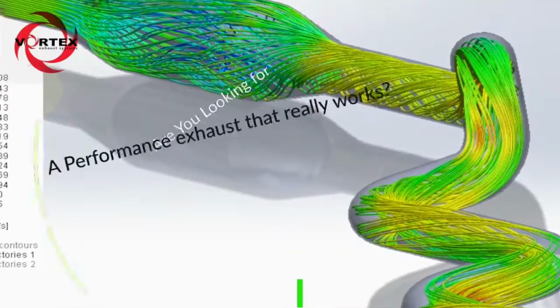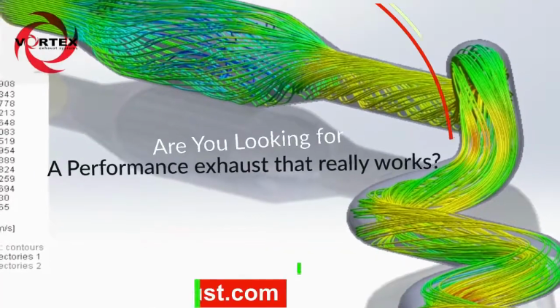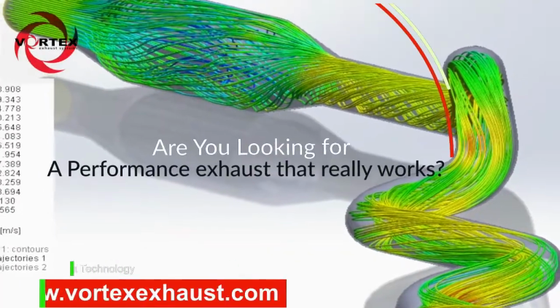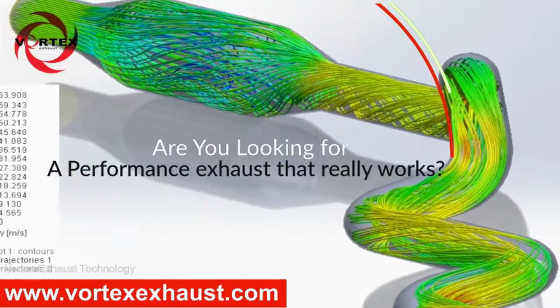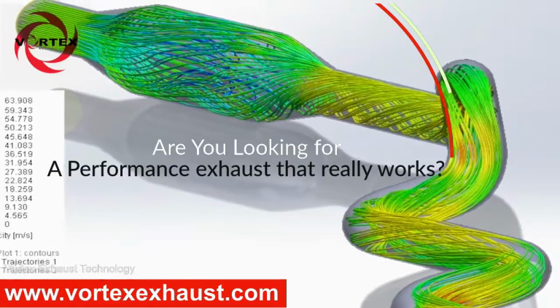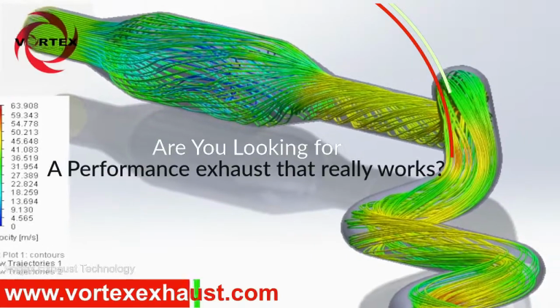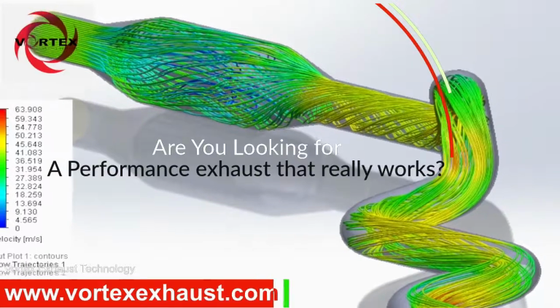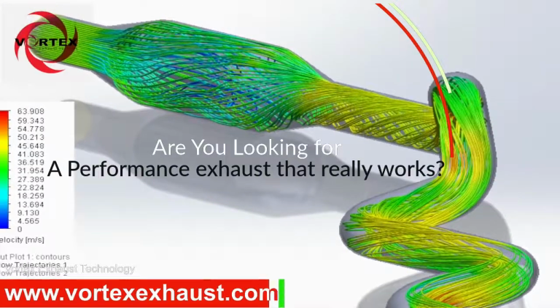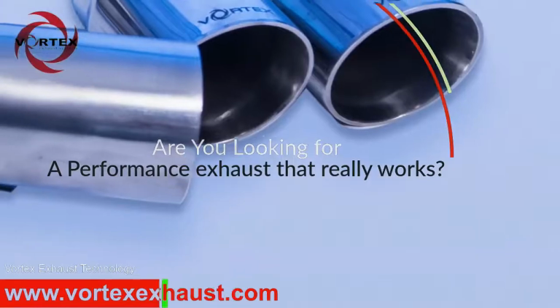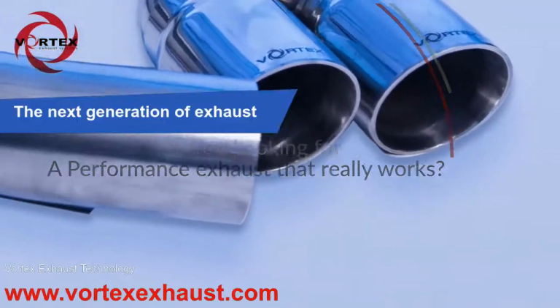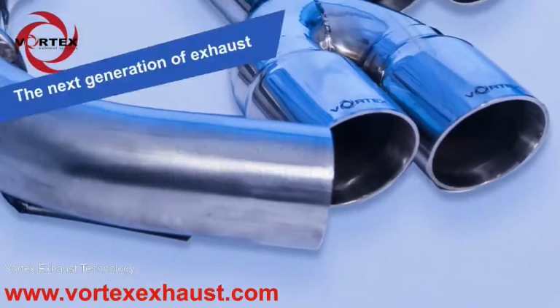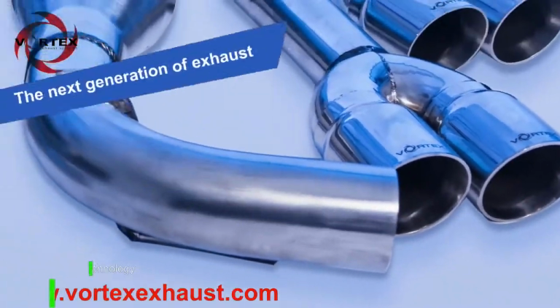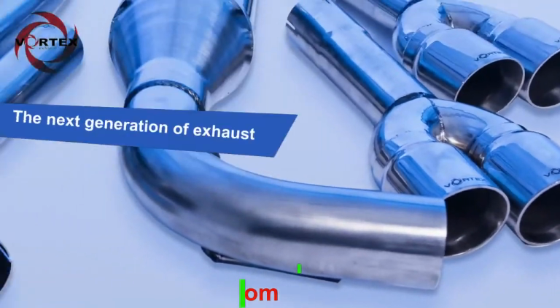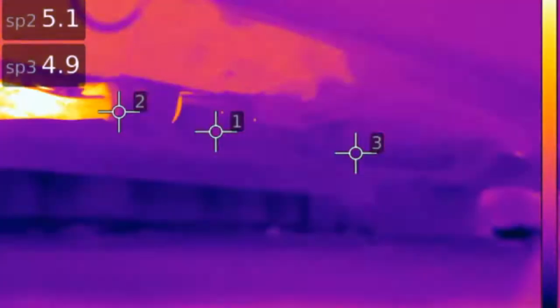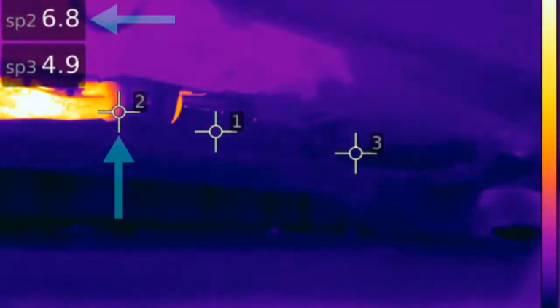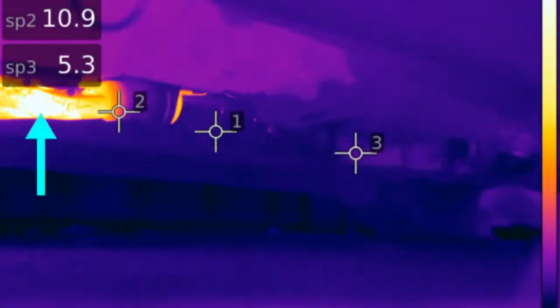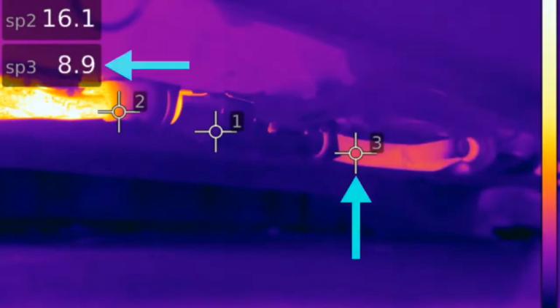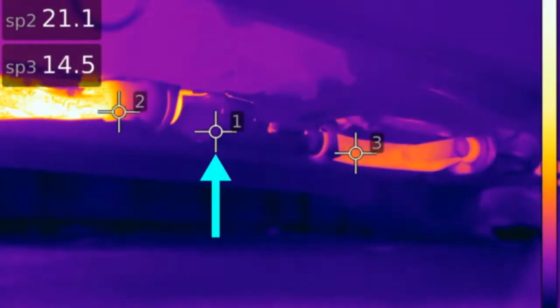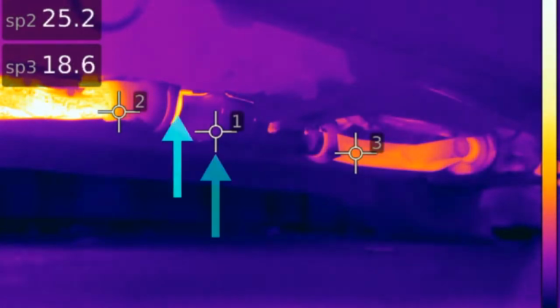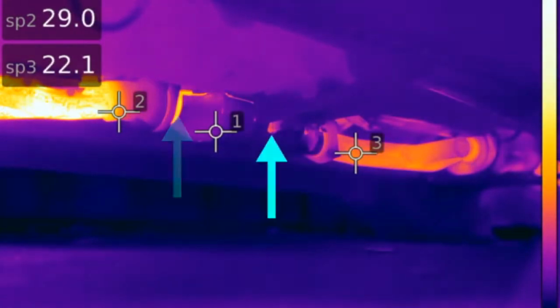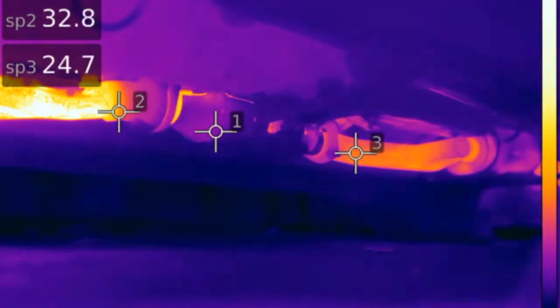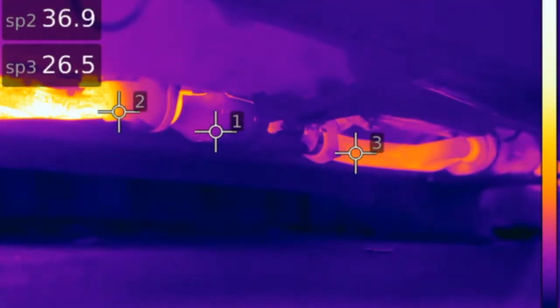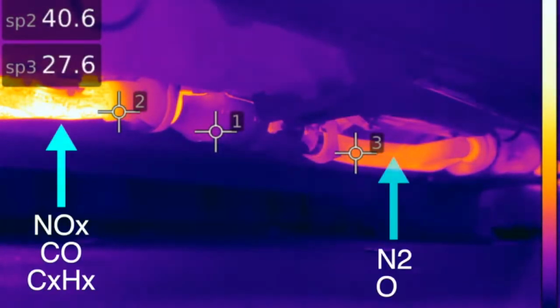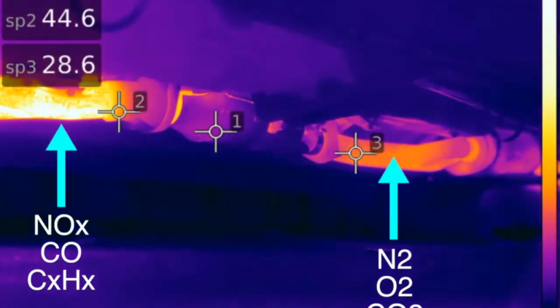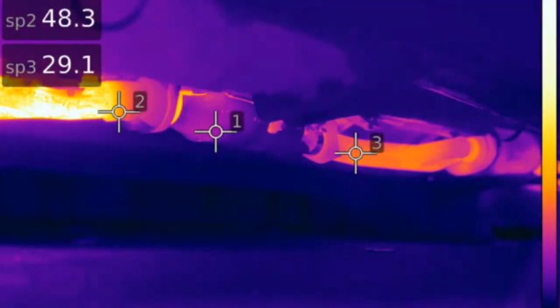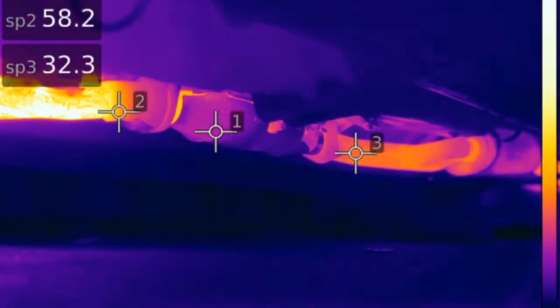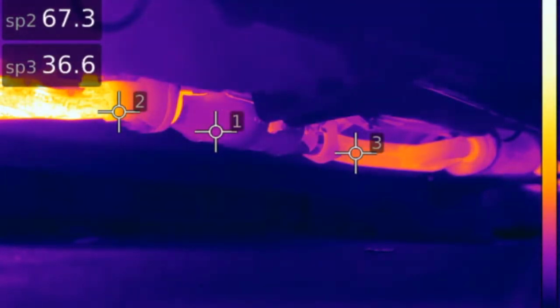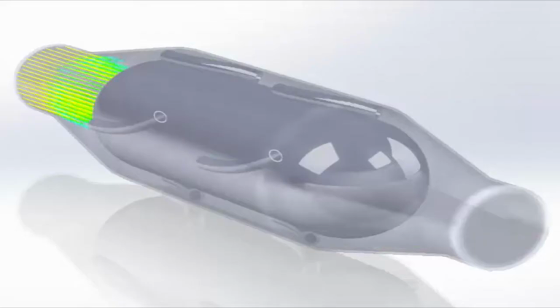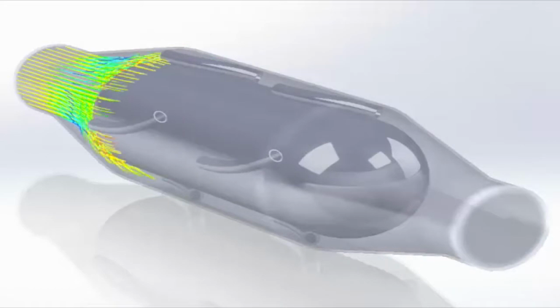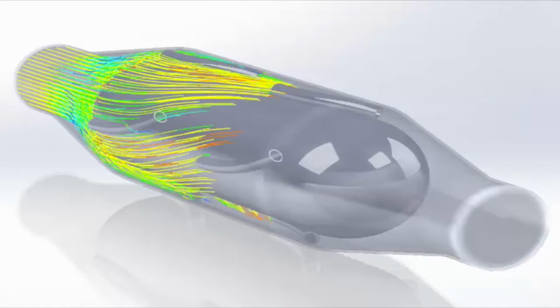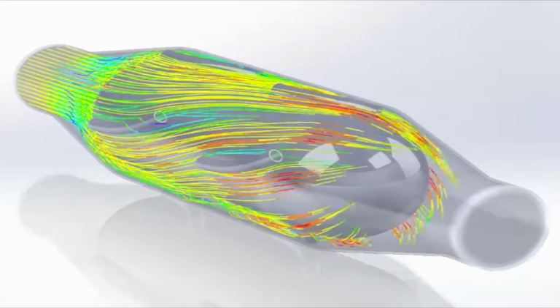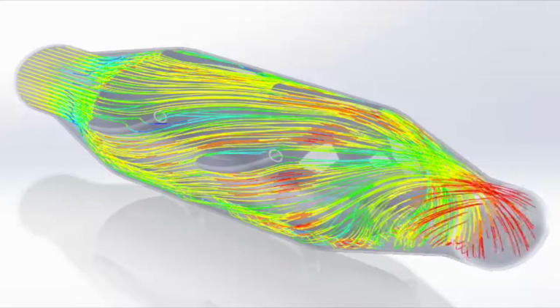Vortex technology — the solution to negate back pressure. Vortex's patented technology uses wasted energy in the form of exhaust pressure to accelerate gas over a profiled shape, creating a vortex.